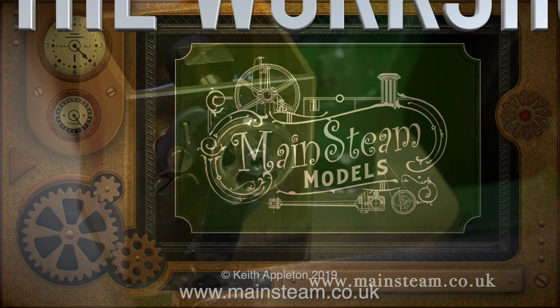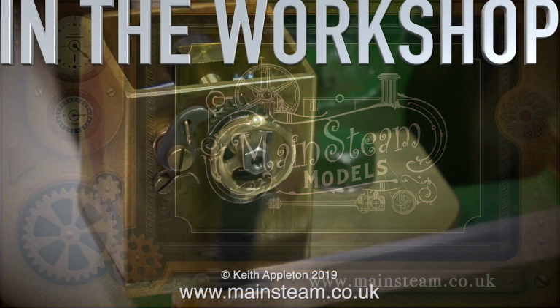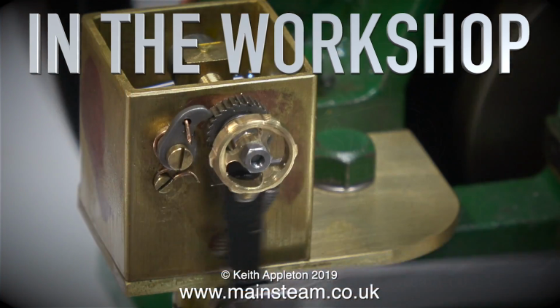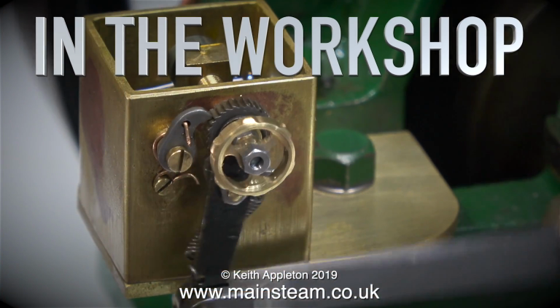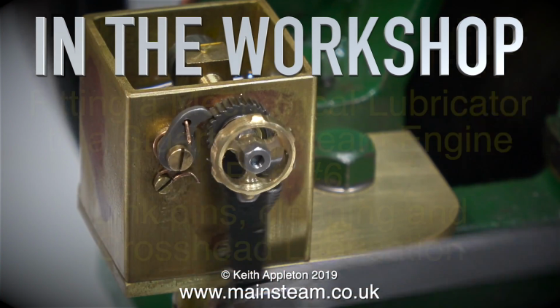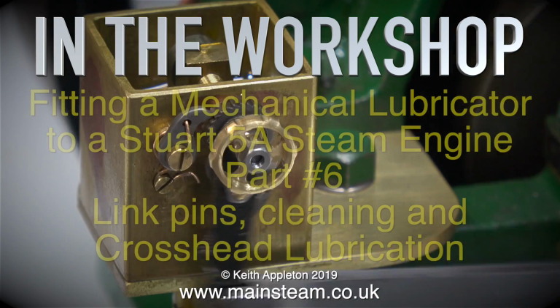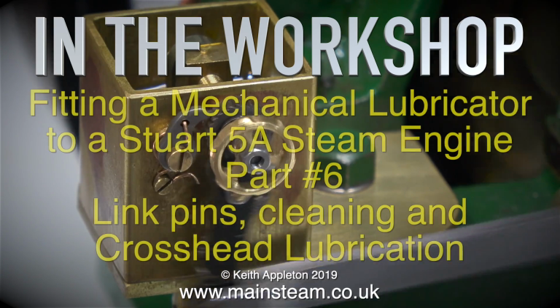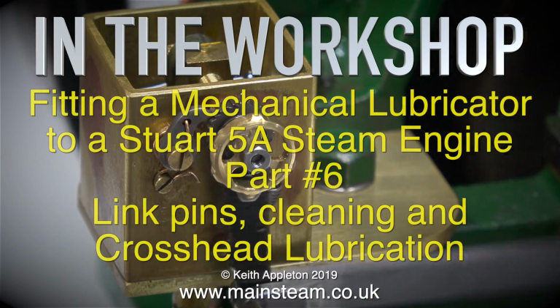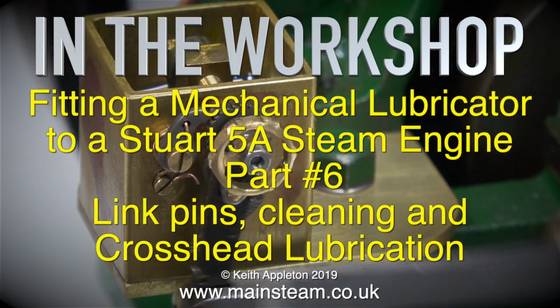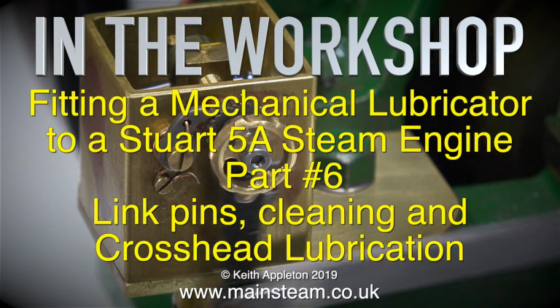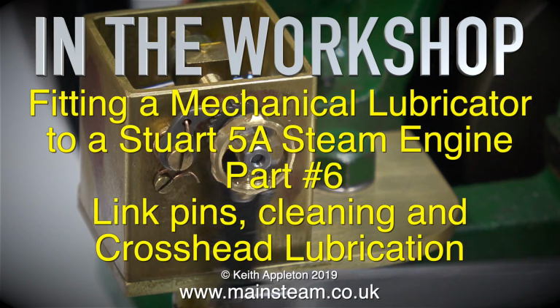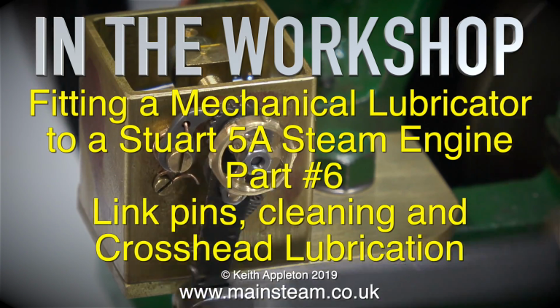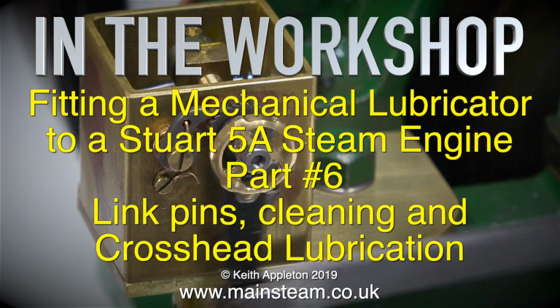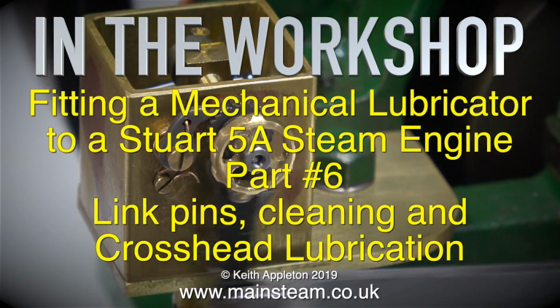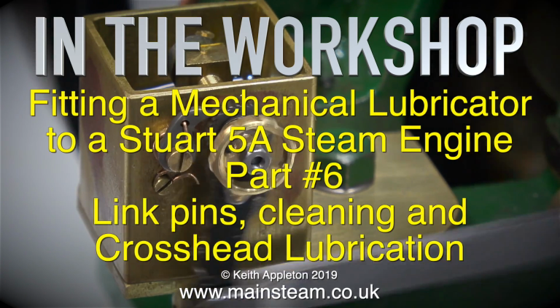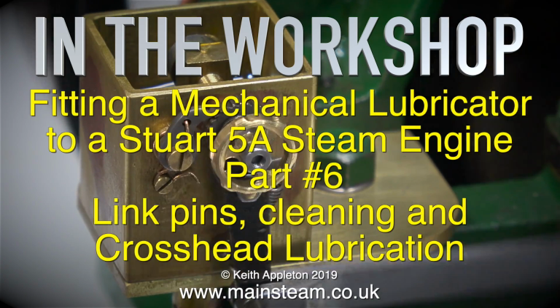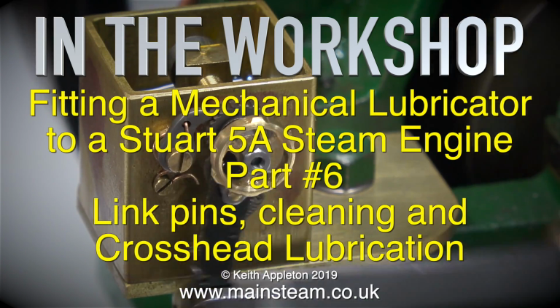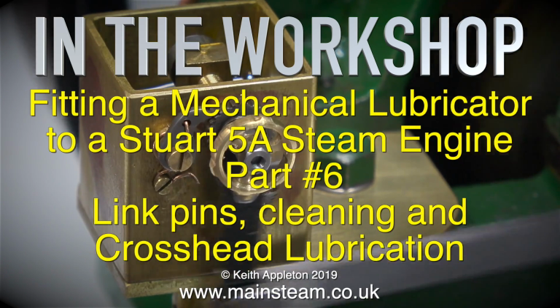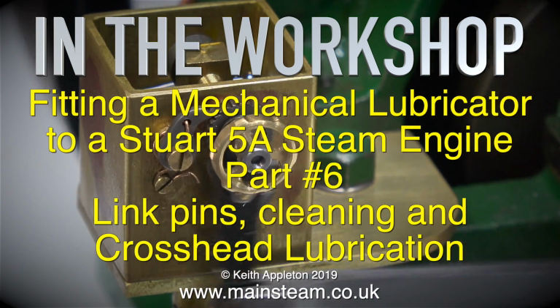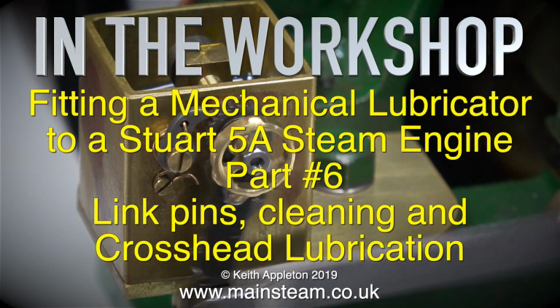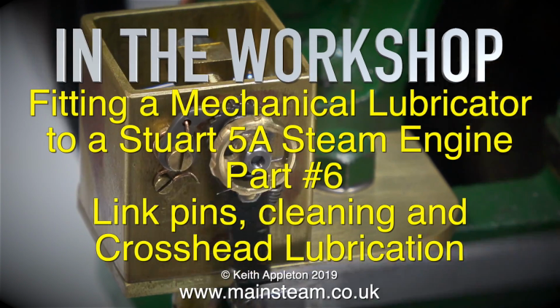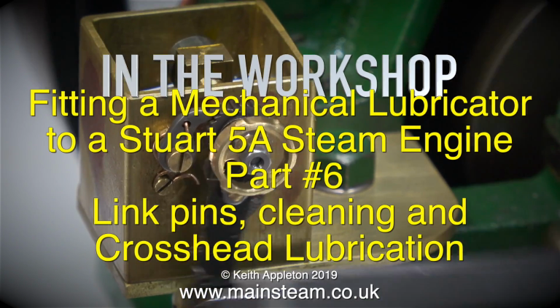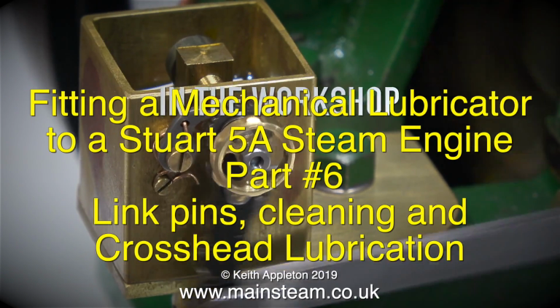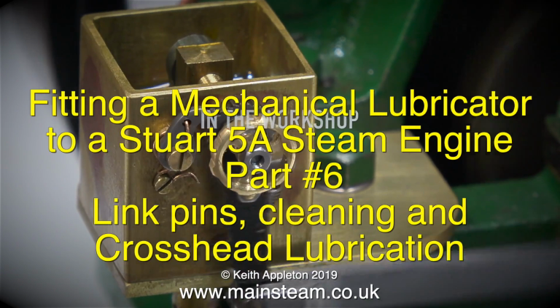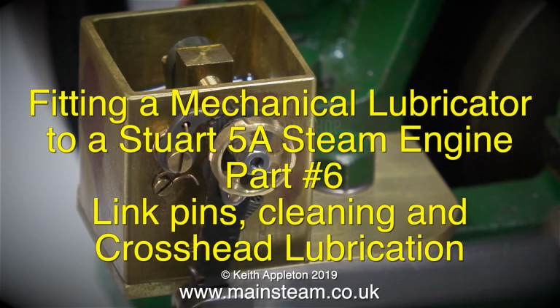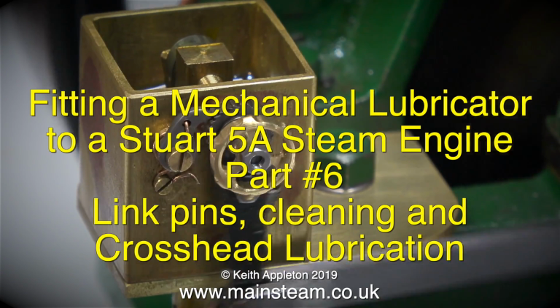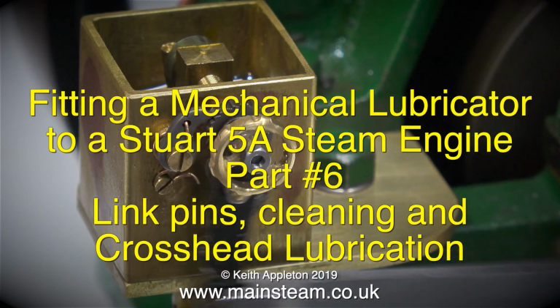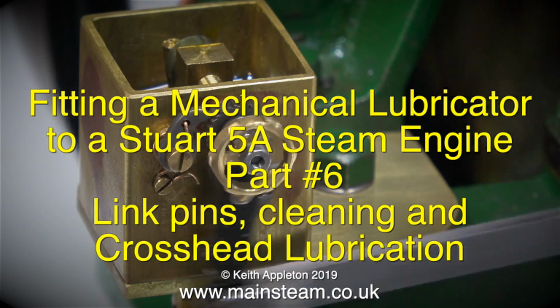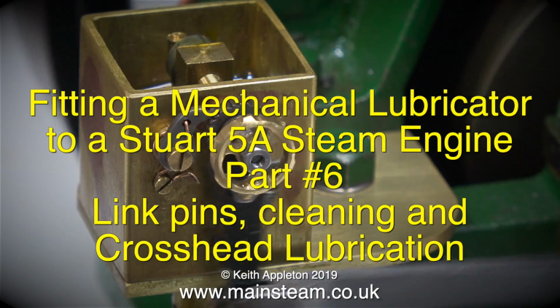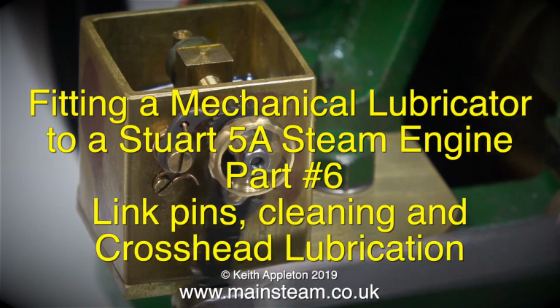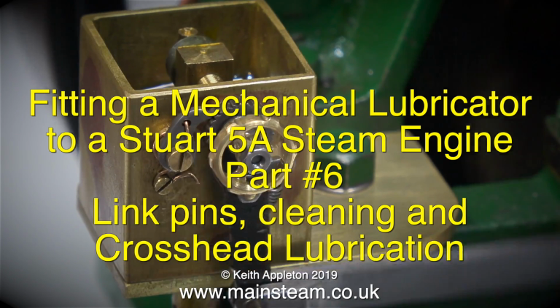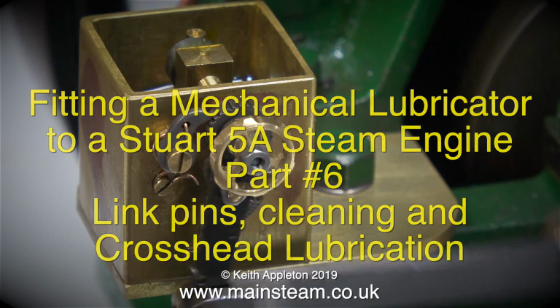In the workshop, fitting a mechanical lubricator to a Stuart 5A steam engine, part 6: link pins, cleaning and crosshead lubrication.